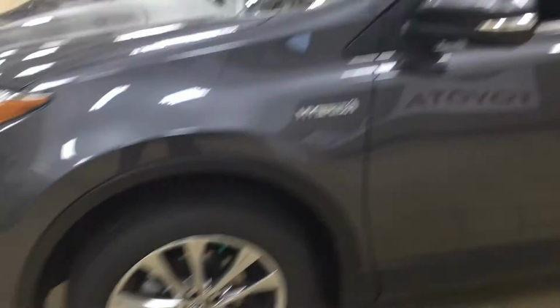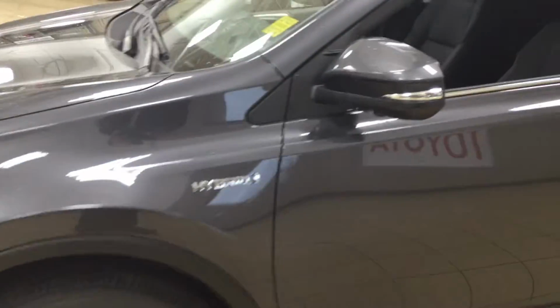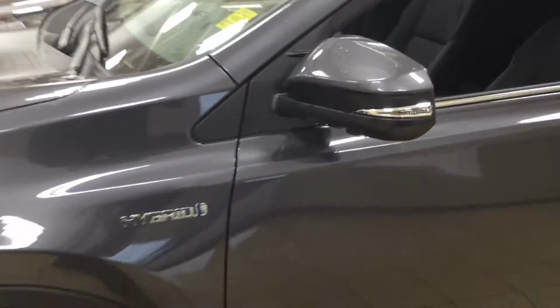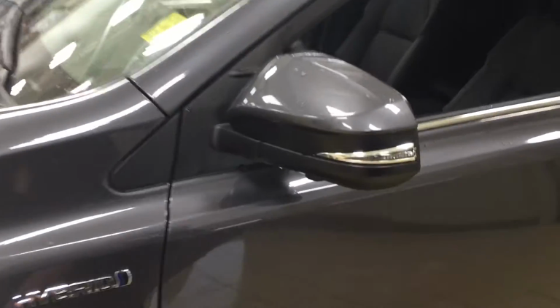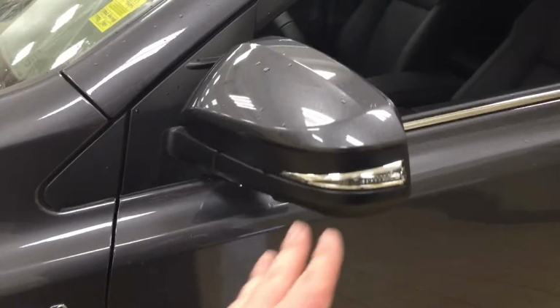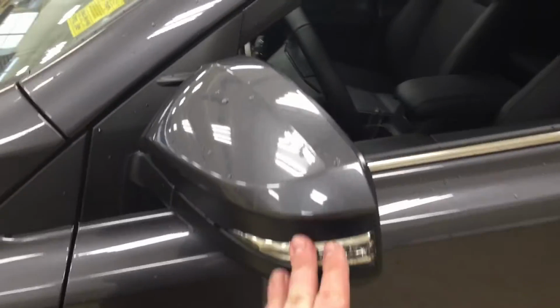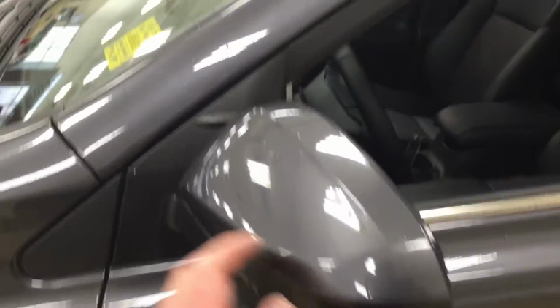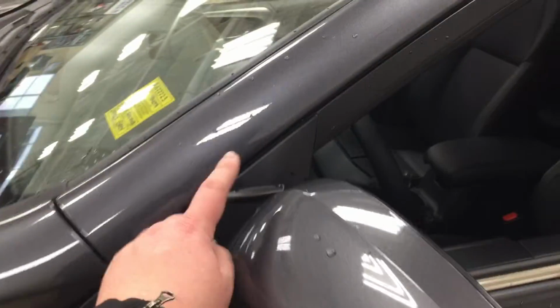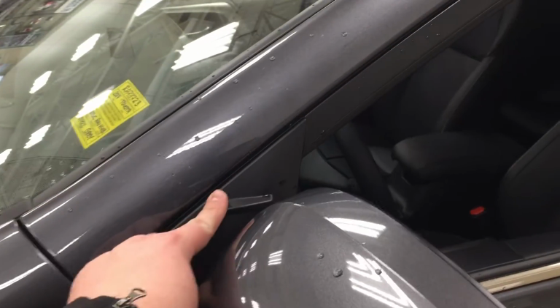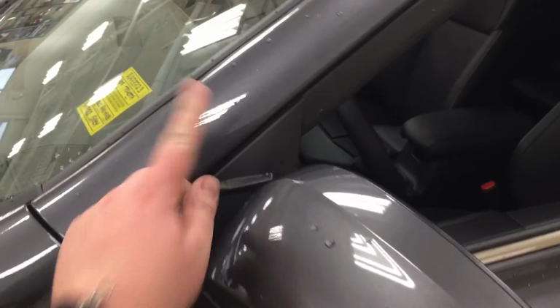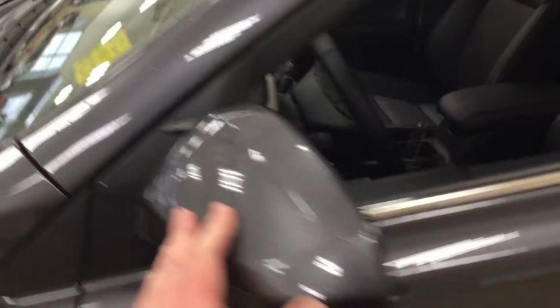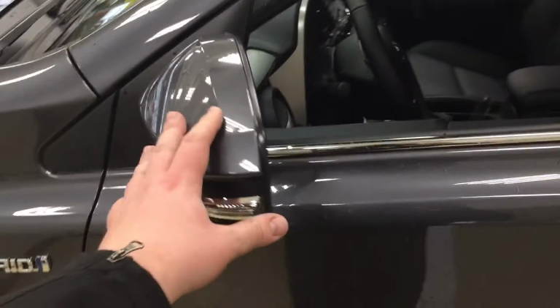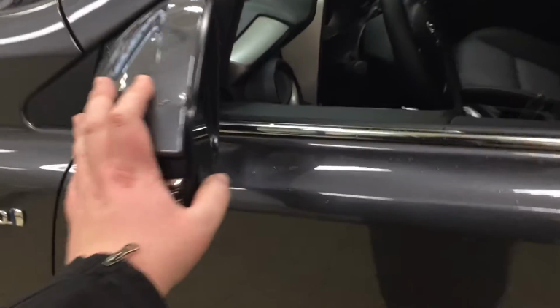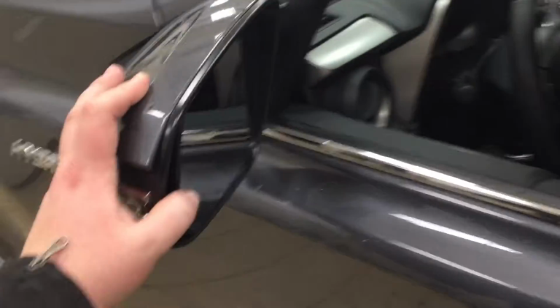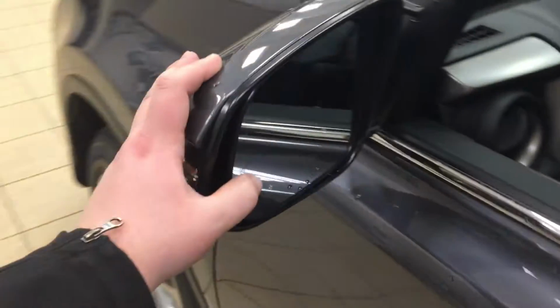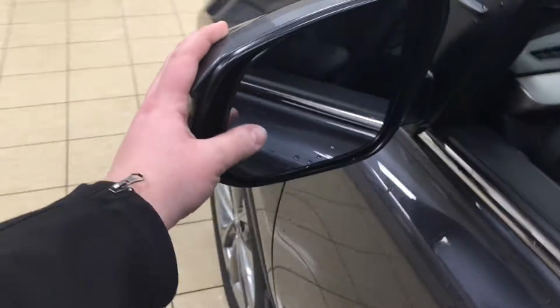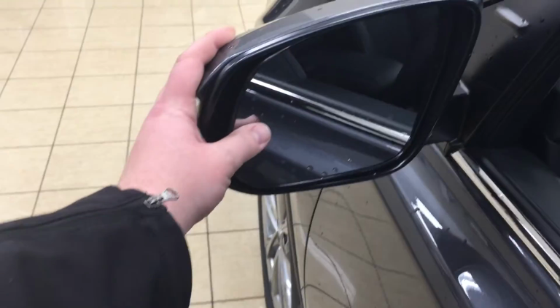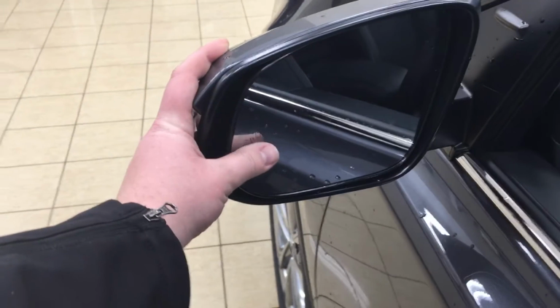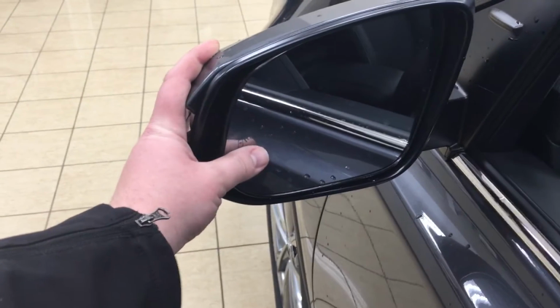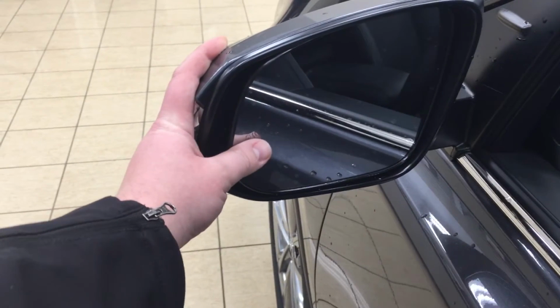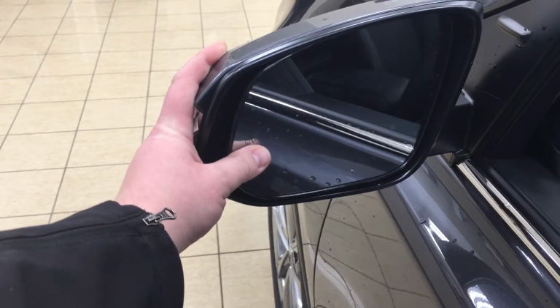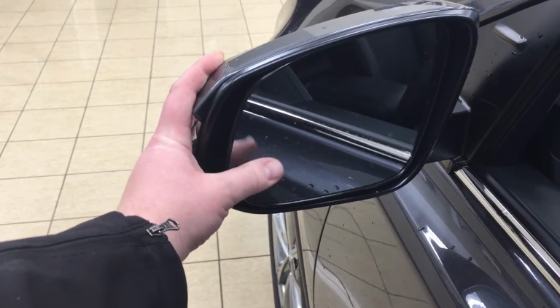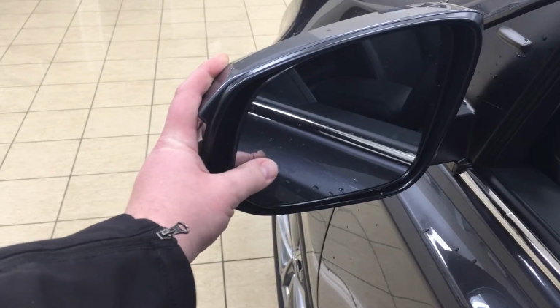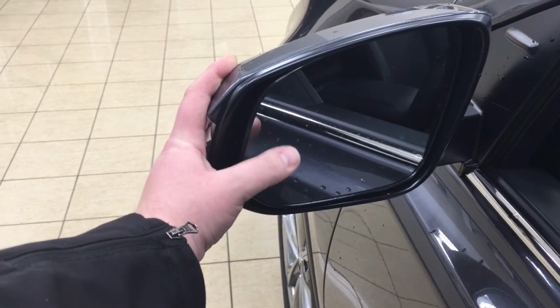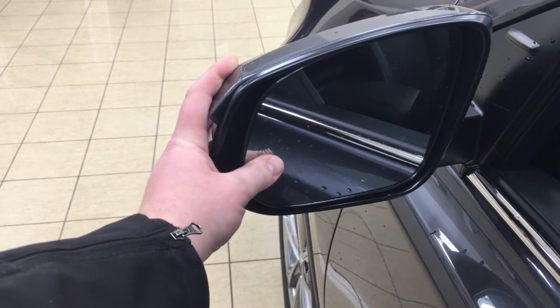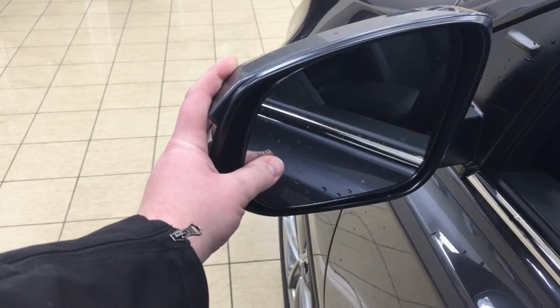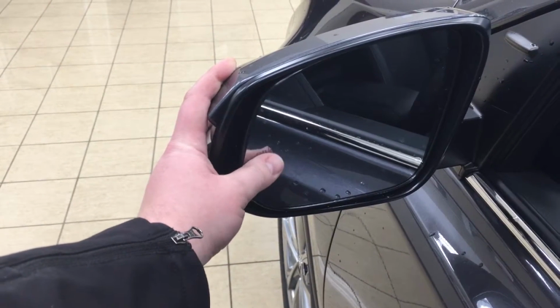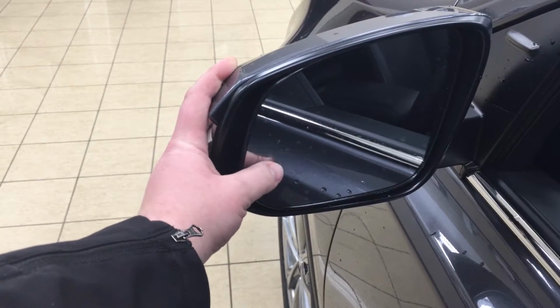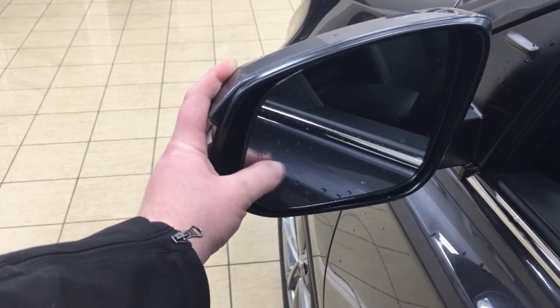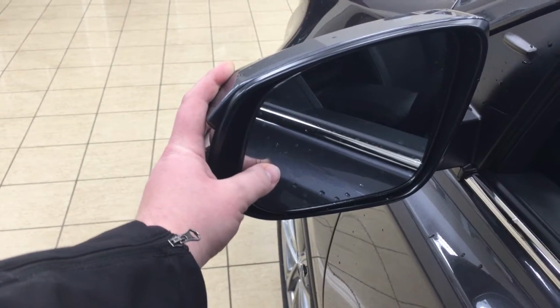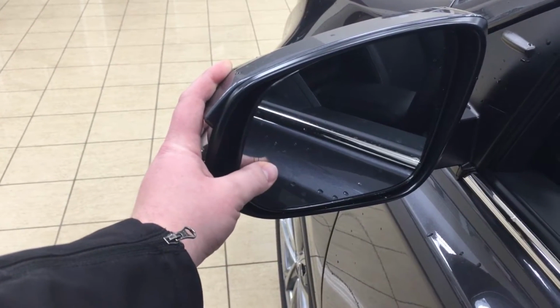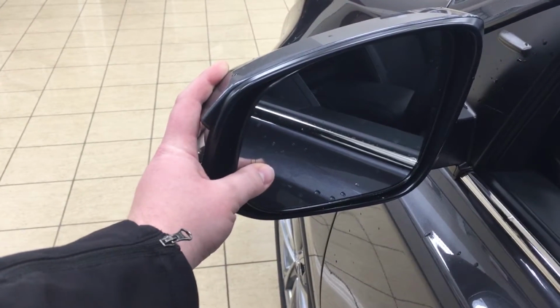On your mirrors you have your integrated signal lamps and your vortex generators. If you take a look at the inside of your mirror here, this little indicator is your blind spot monitoring, so when a vehicle comes up into your blind spot this will actually light up, alerting you that there is a vehicle there.